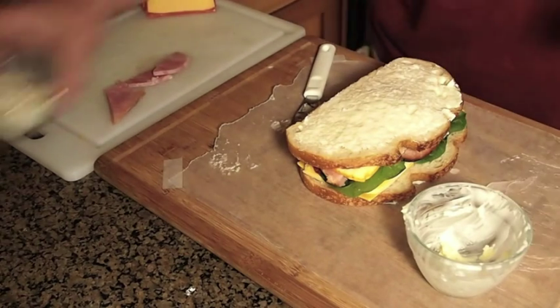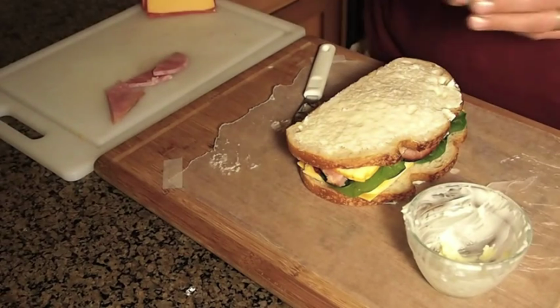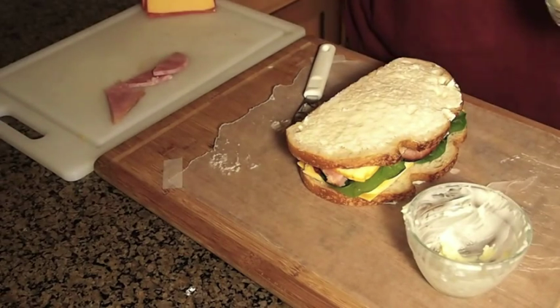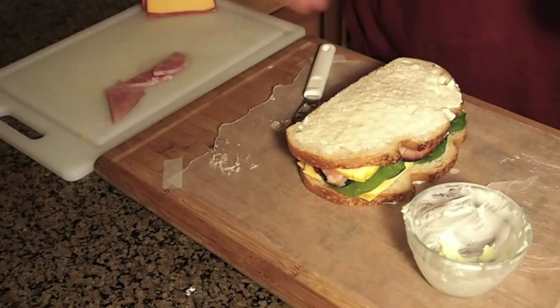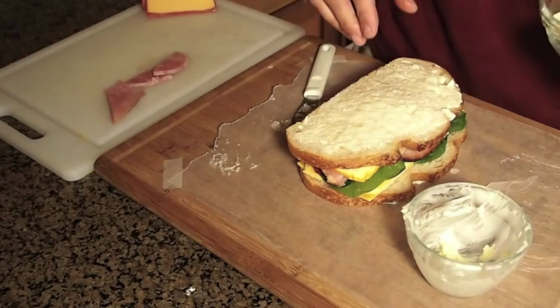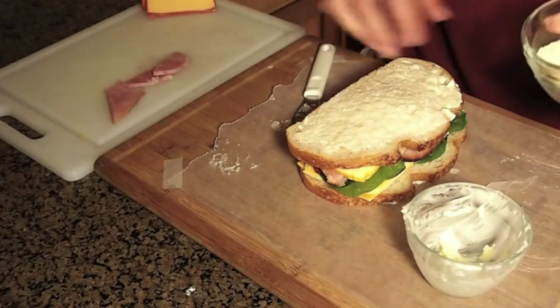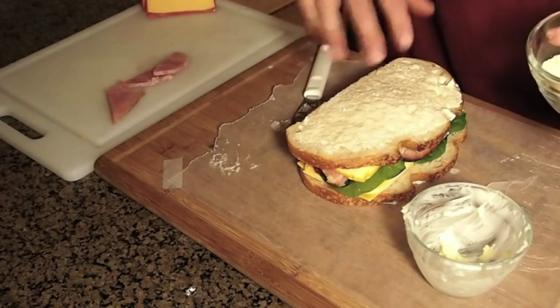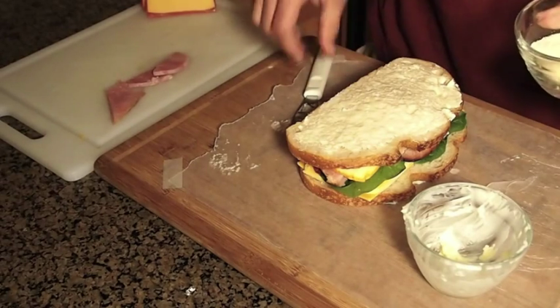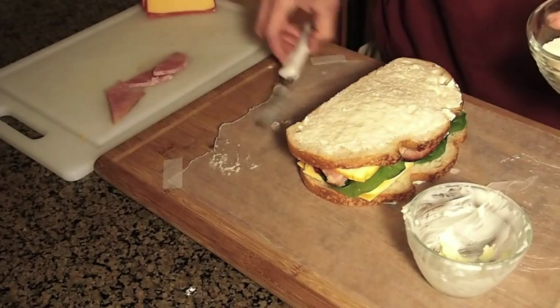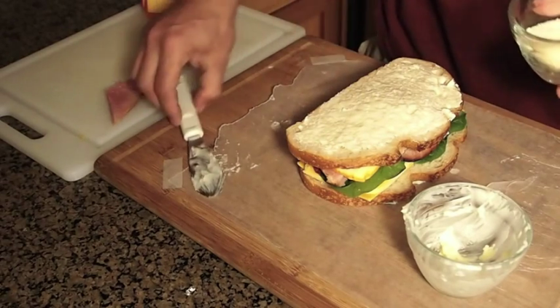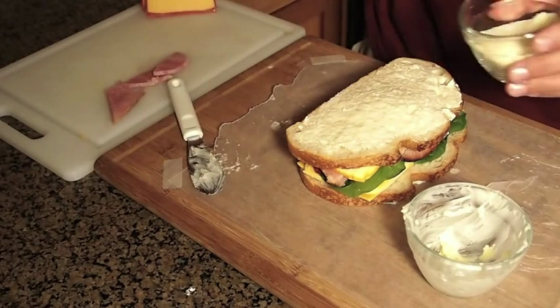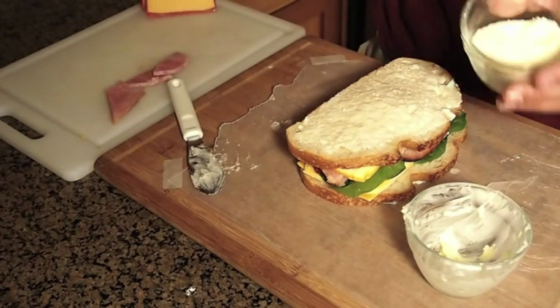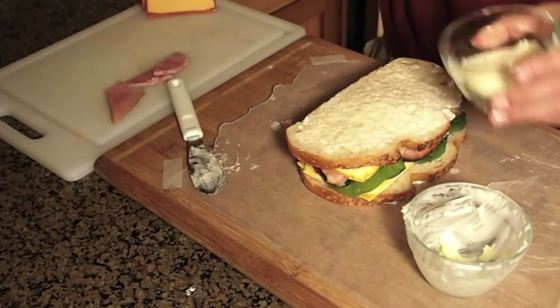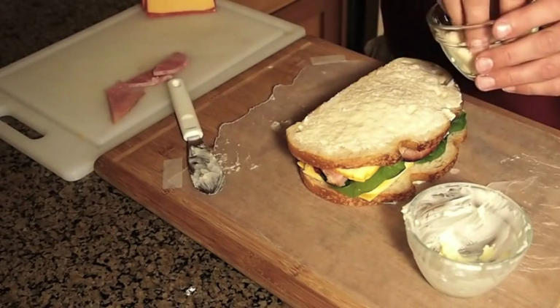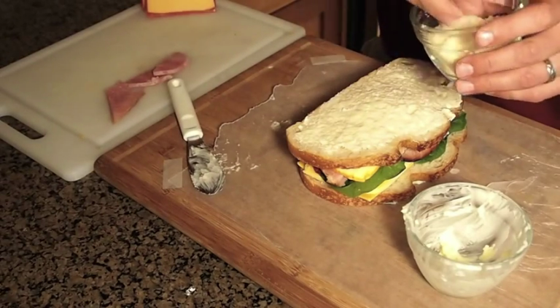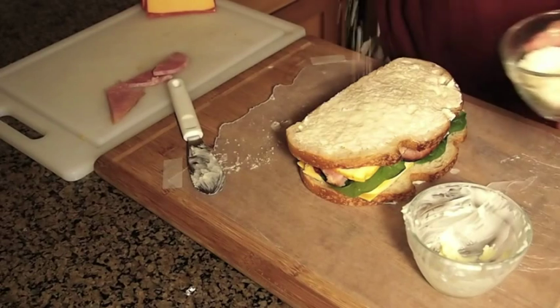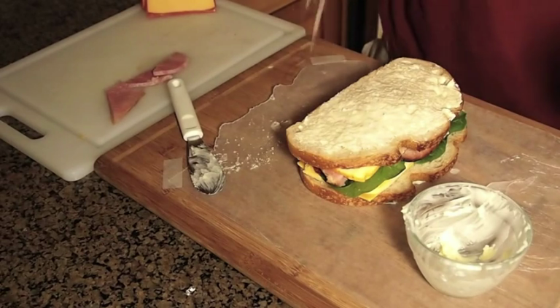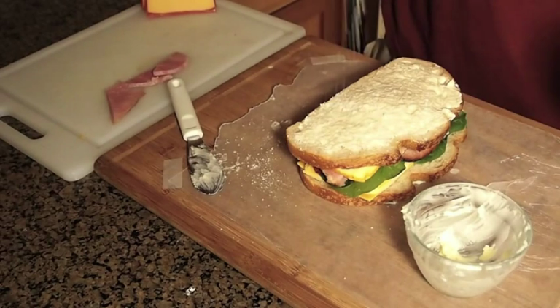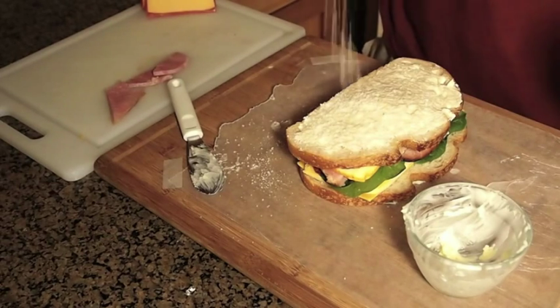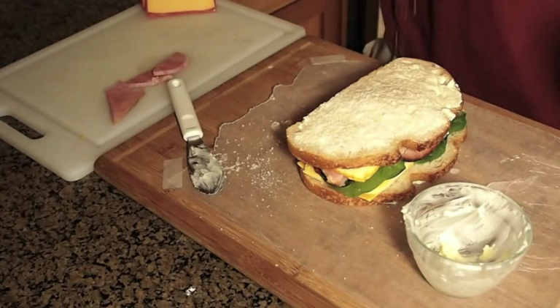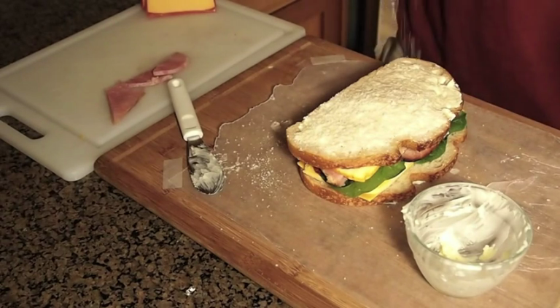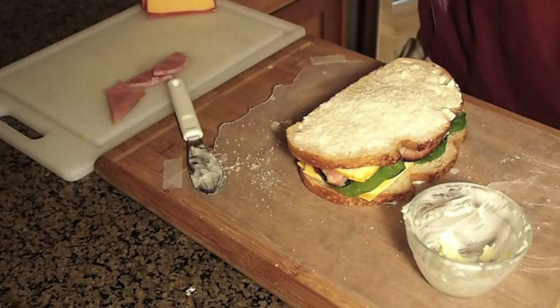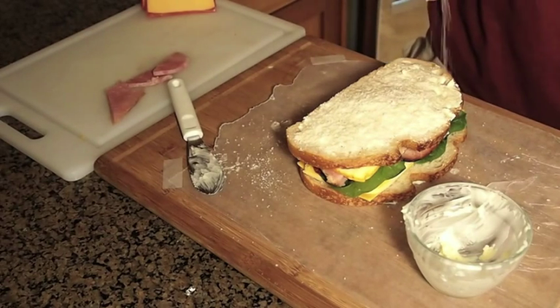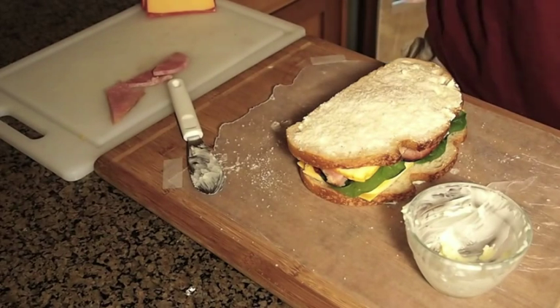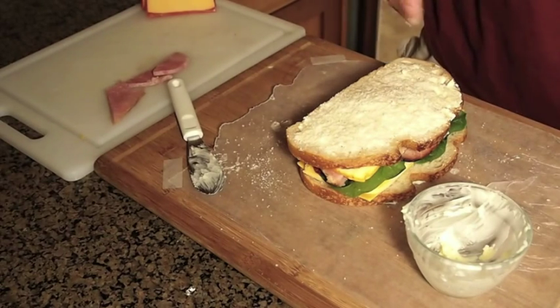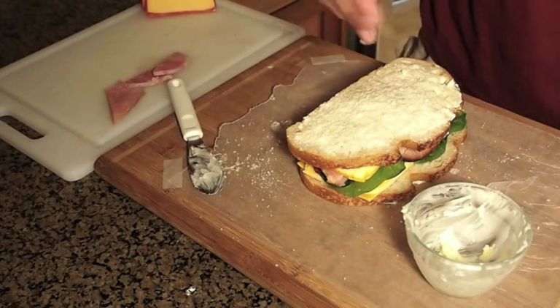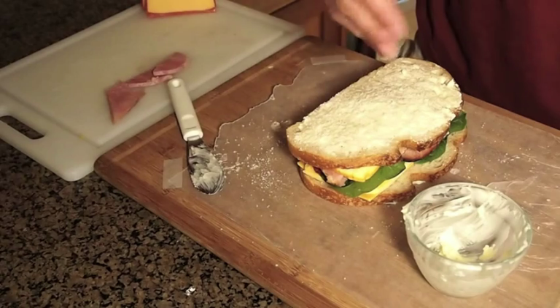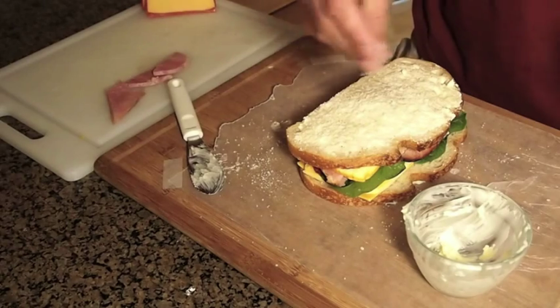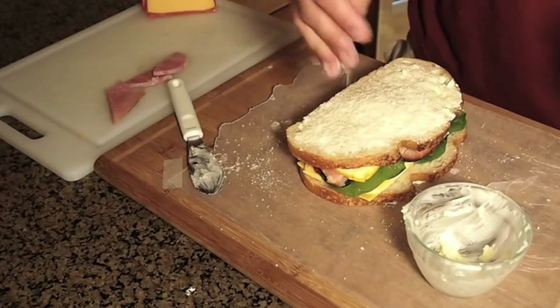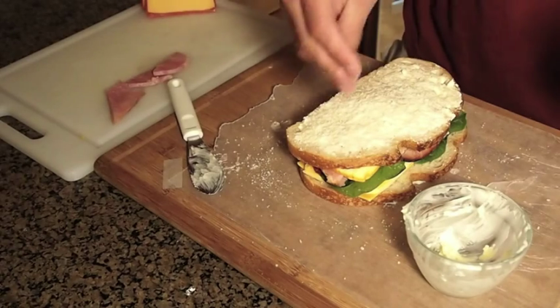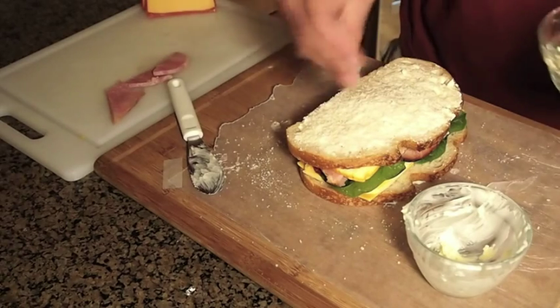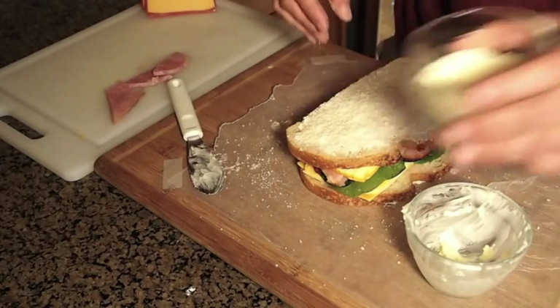Okay, so after the butter's been spread on the bread, I've got some Romano cheese. Like I said, it's a grilled ham and cheese sandwich — maybe it should be called a grilled cheese and ham sandwich, I don't know.